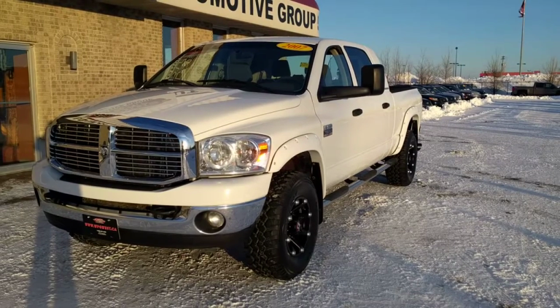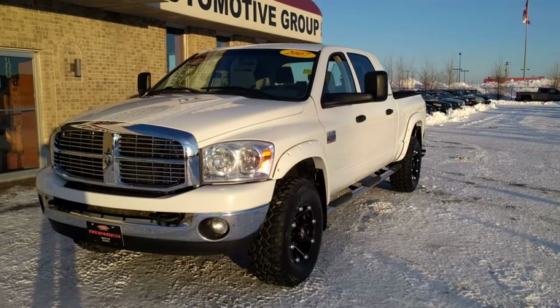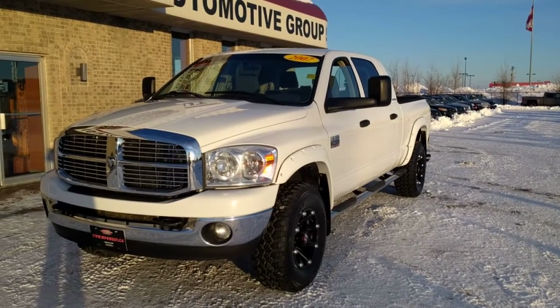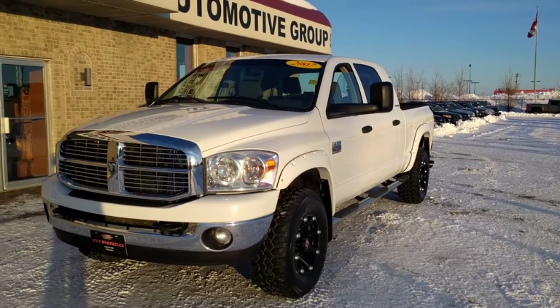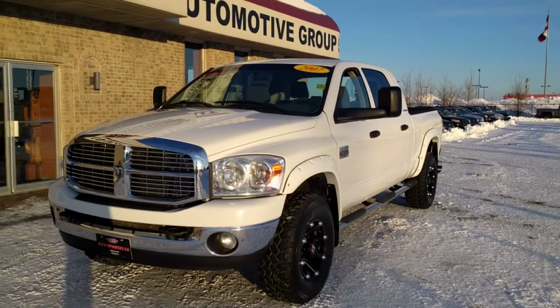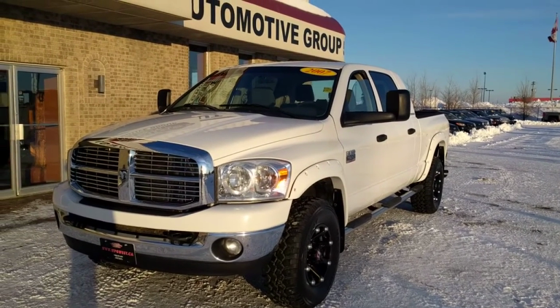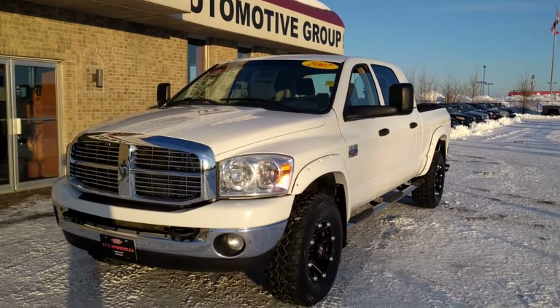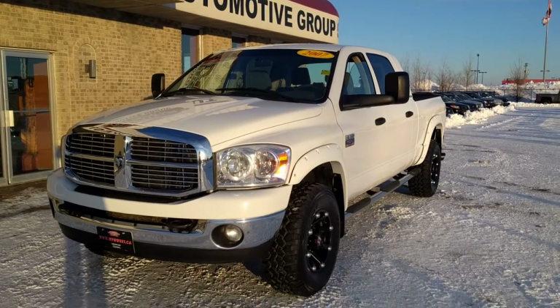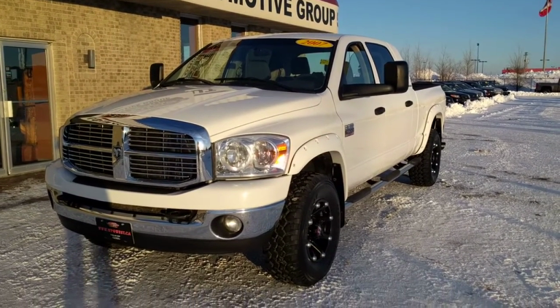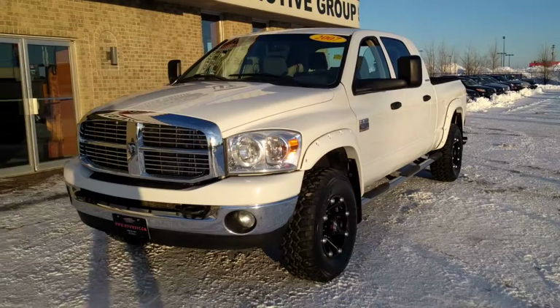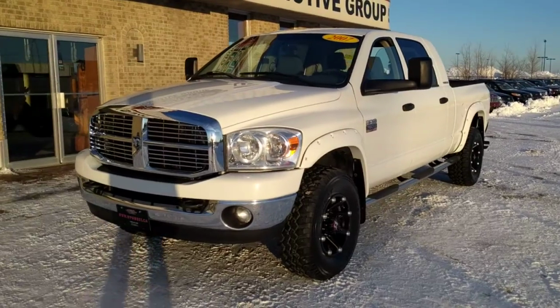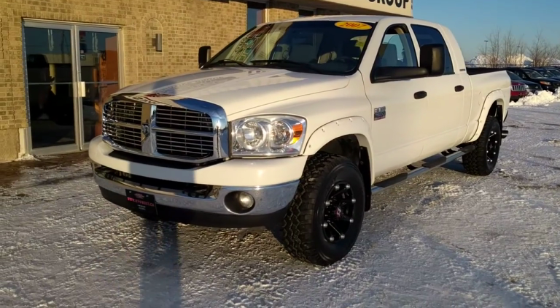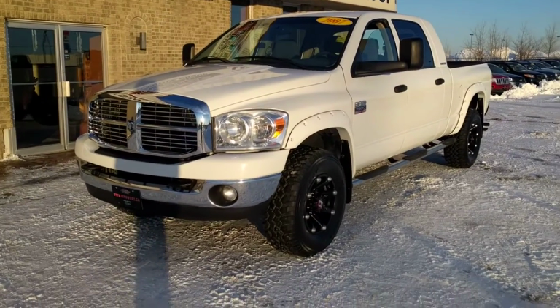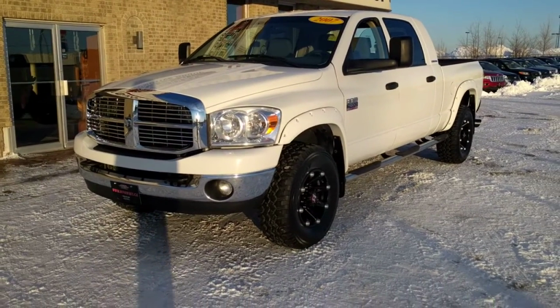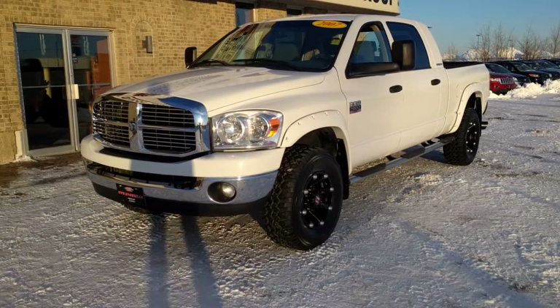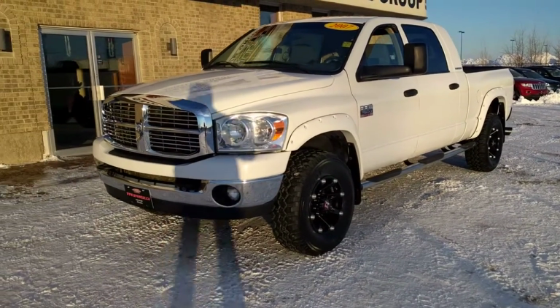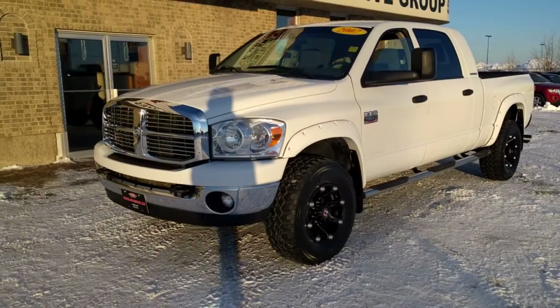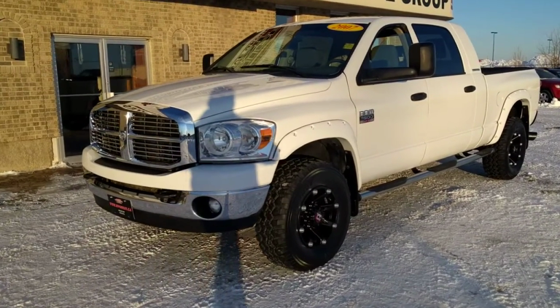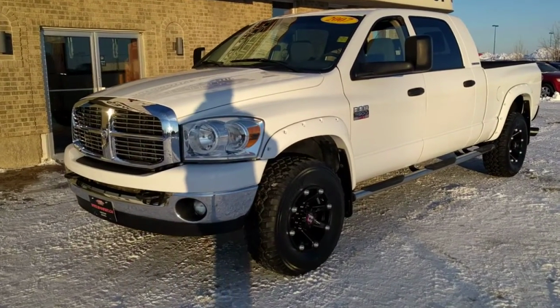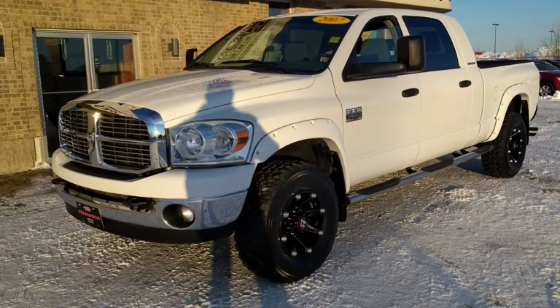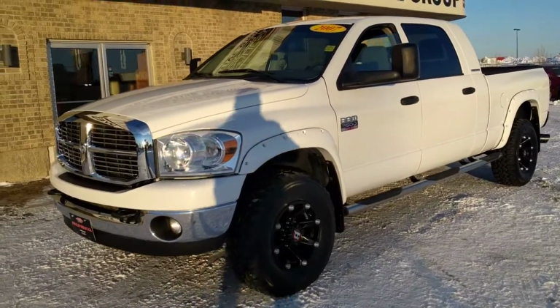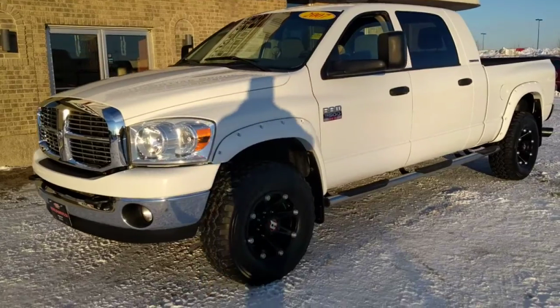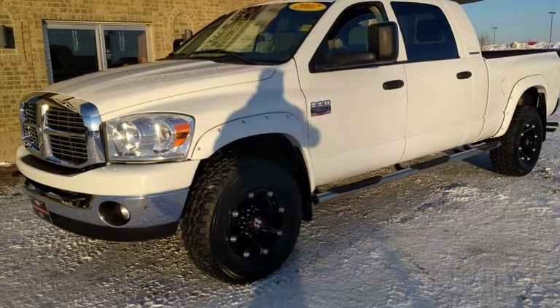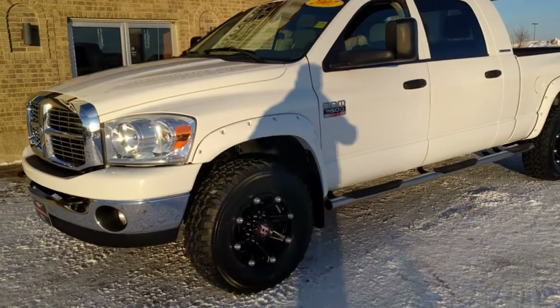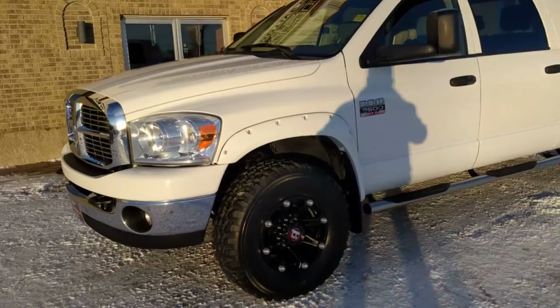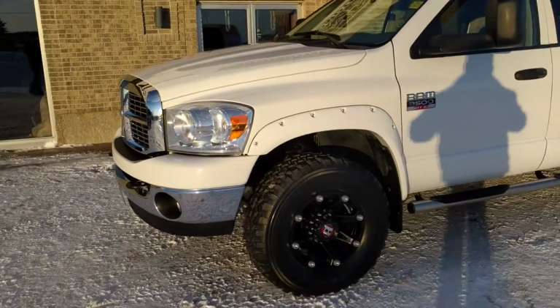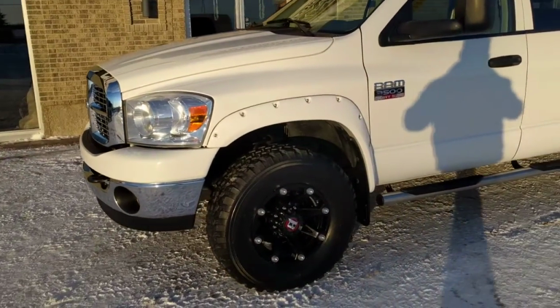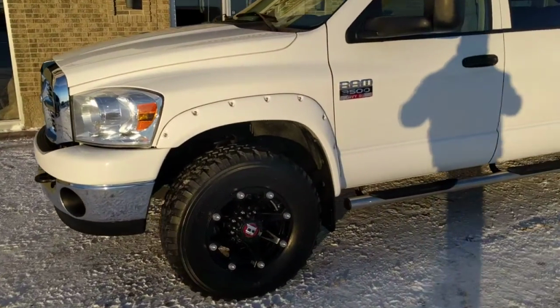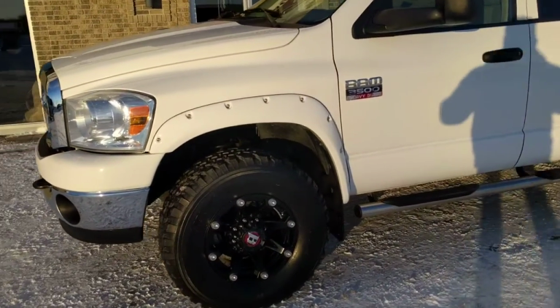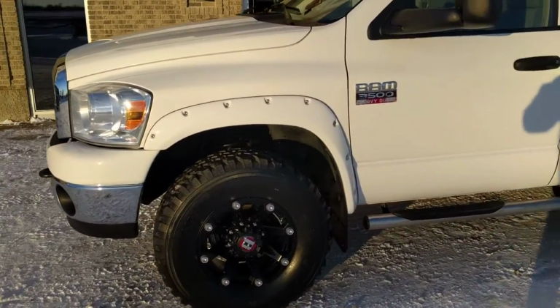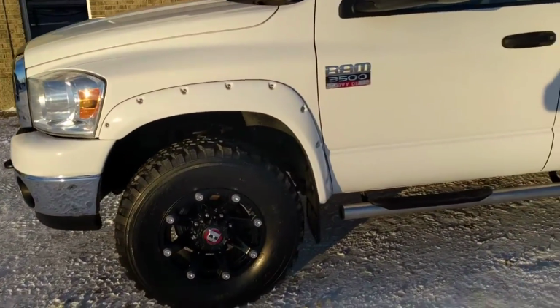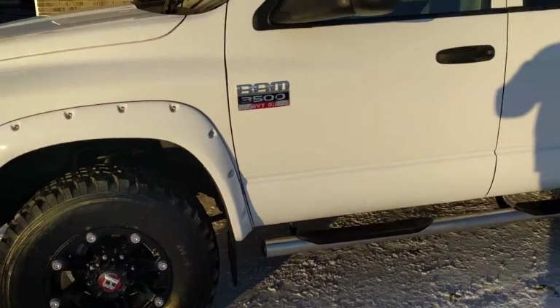Hello again everybody. Brogan McDillia Country Connection here at Winnipeg West. Today I have a 2007 Dodge Ram 3500 diesel with a 5.9 liter Cummins. Right off the bat you will notice all four corners protected with painted Bushwhacker fender flares.